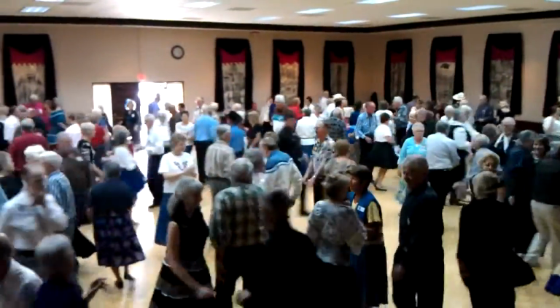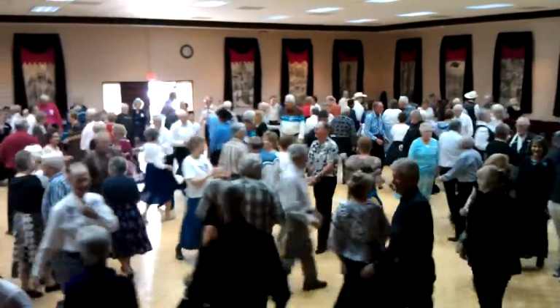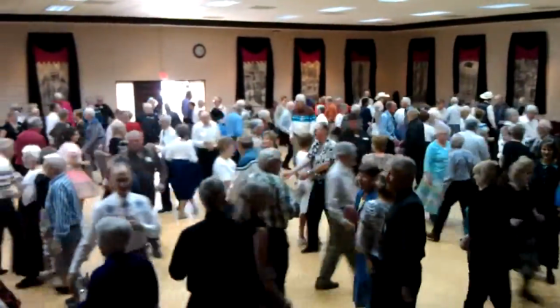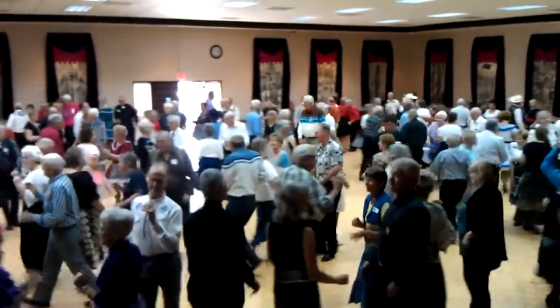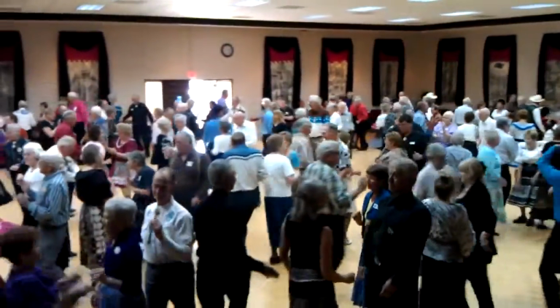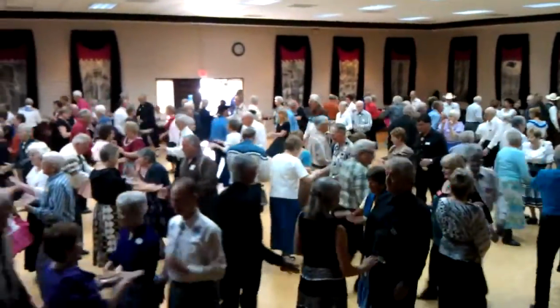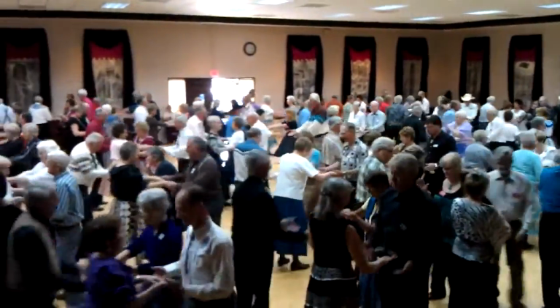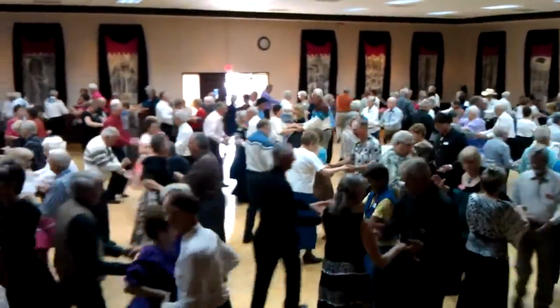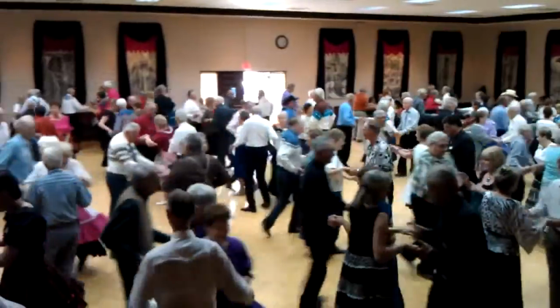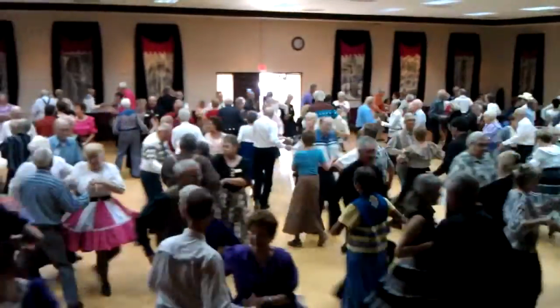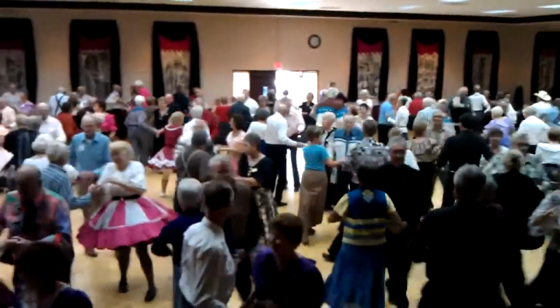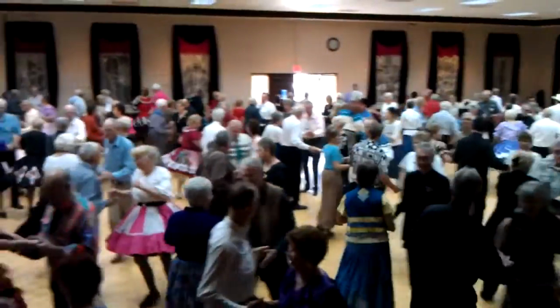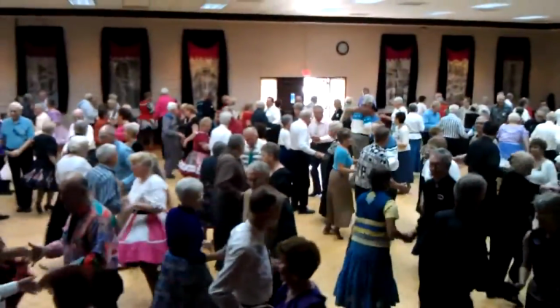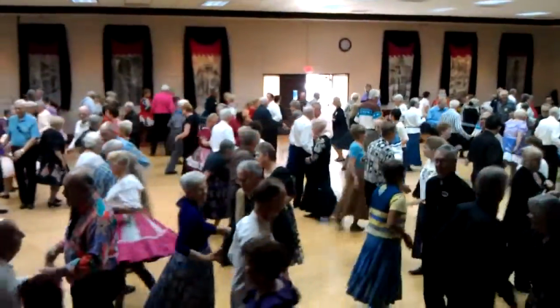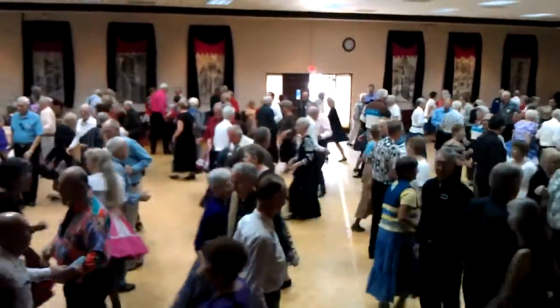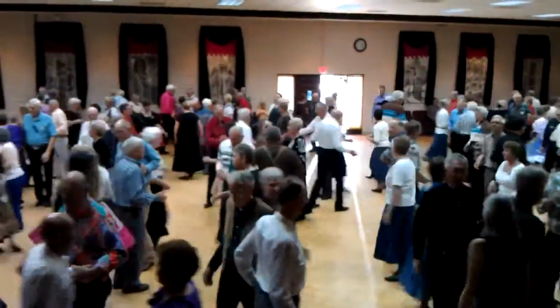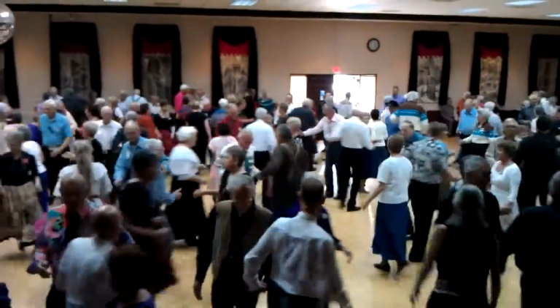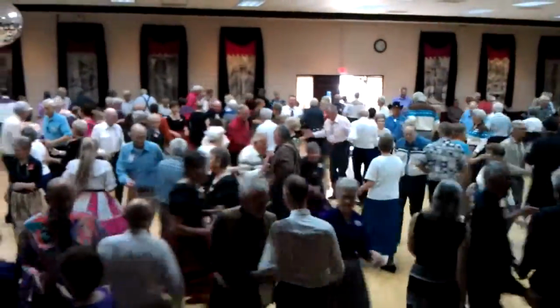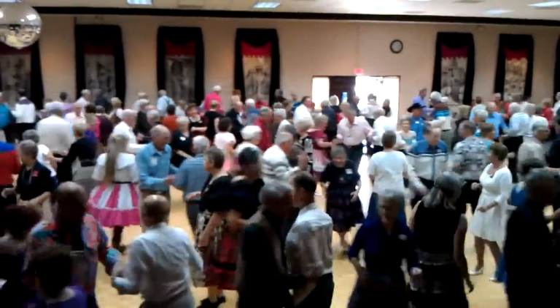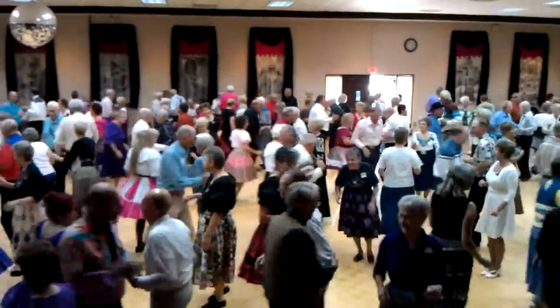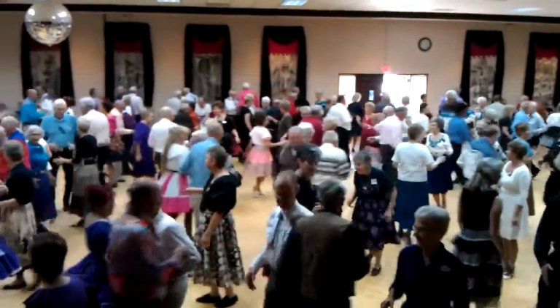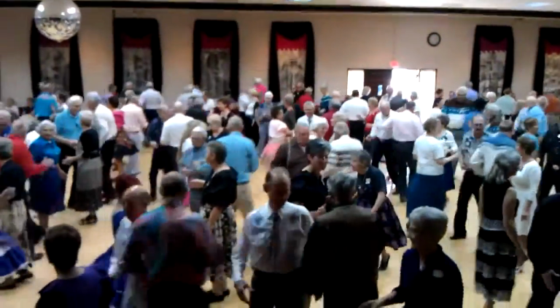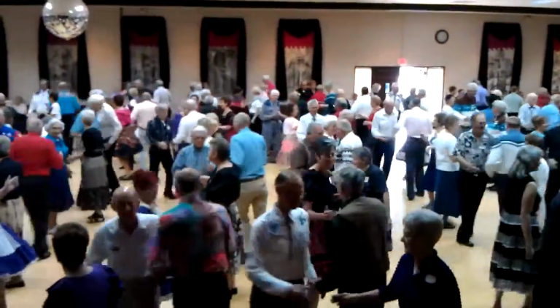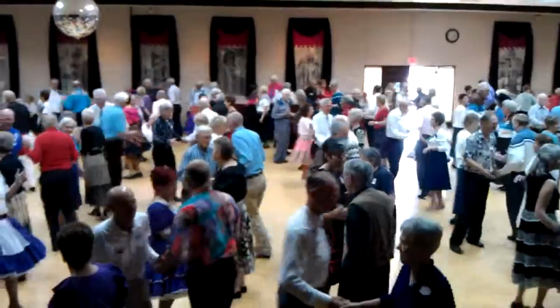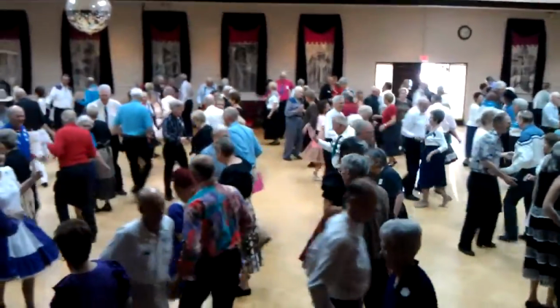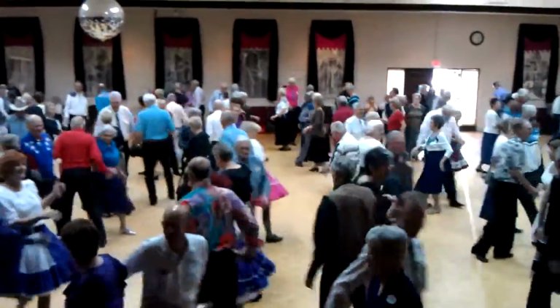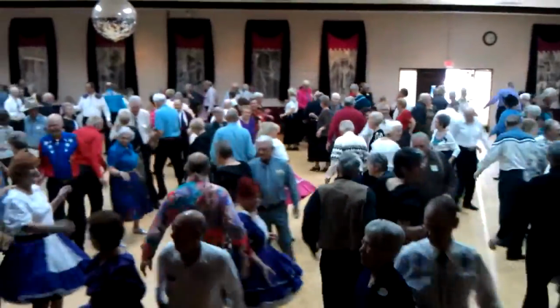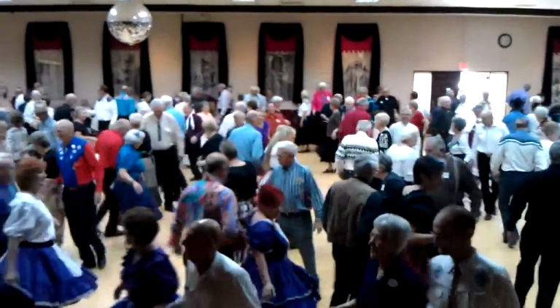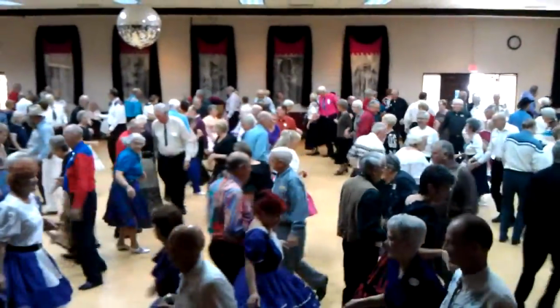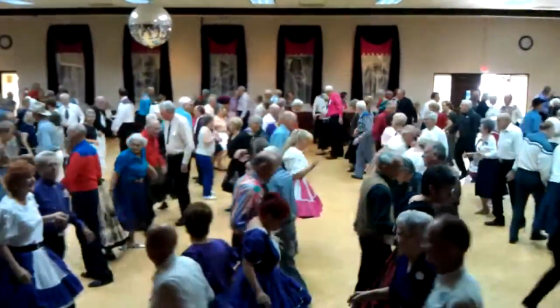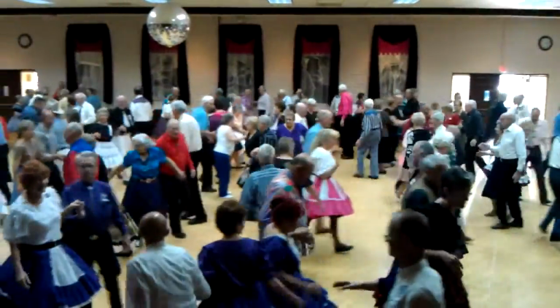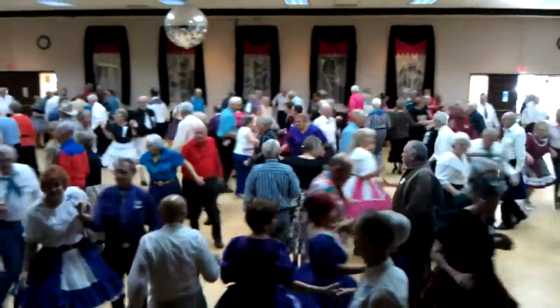Both hands, single circle, make an ocean wave, girls circulate, boys train twice, boys run once, couples circulate, boom up.